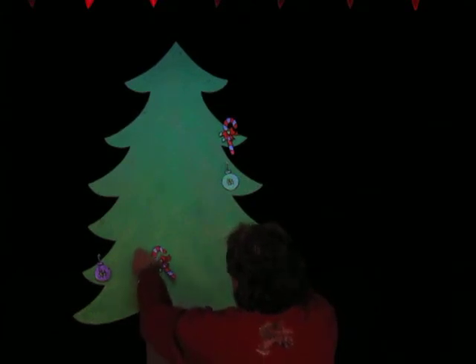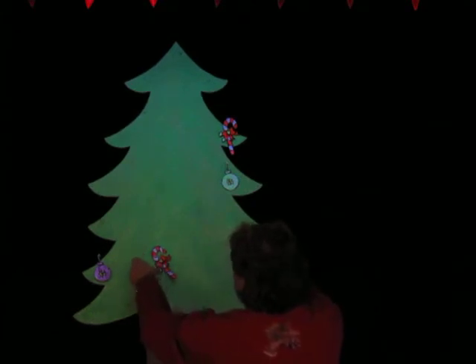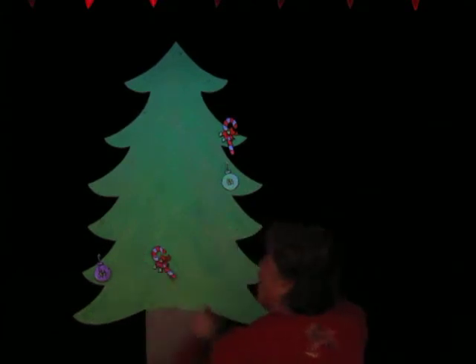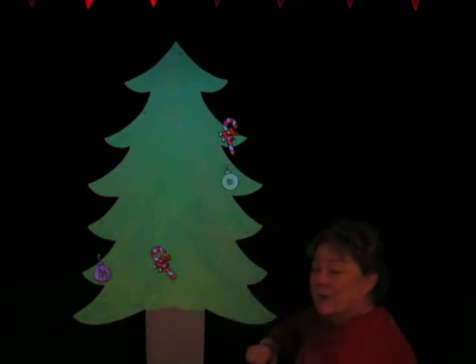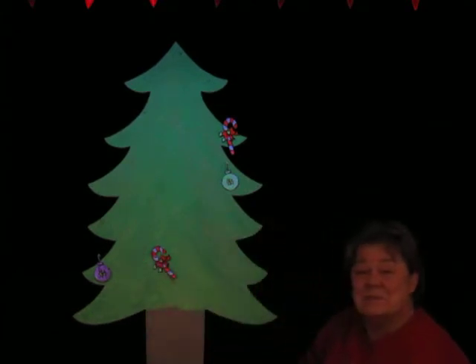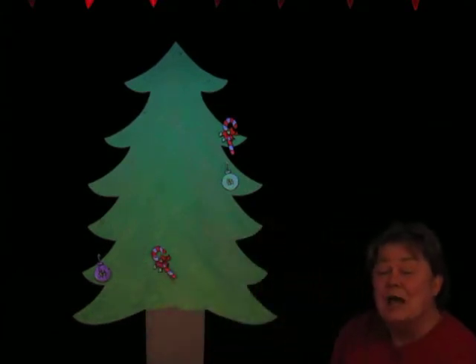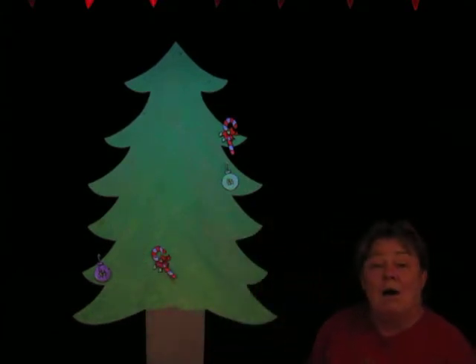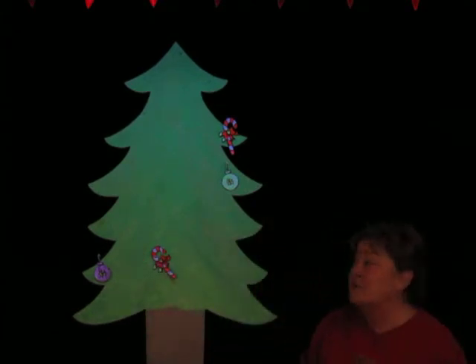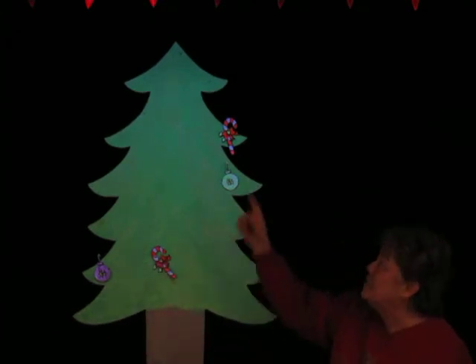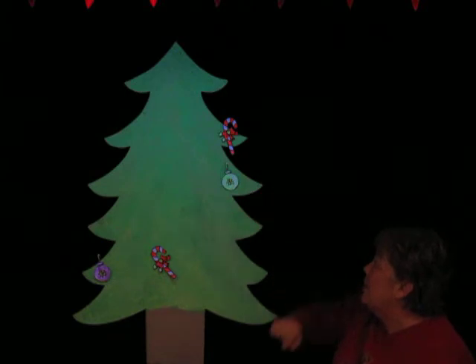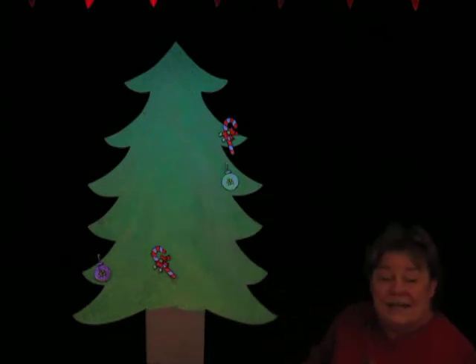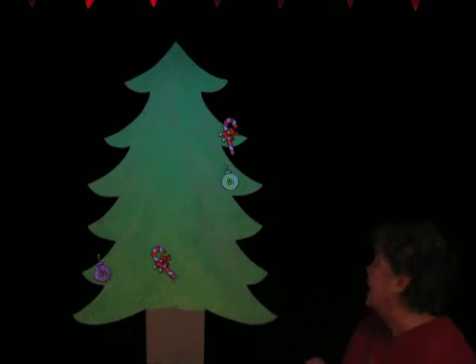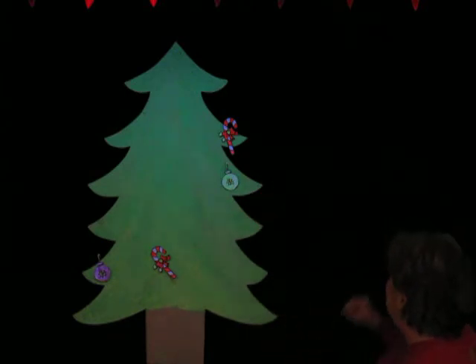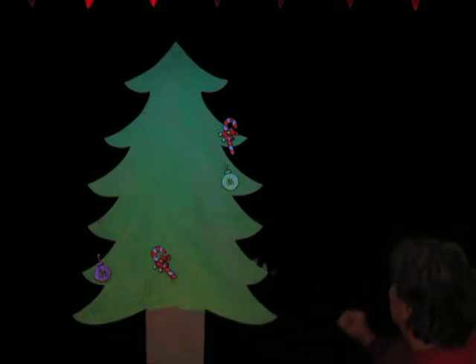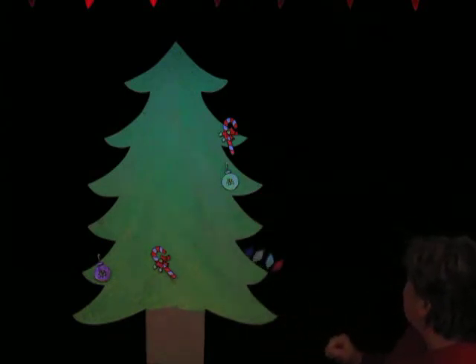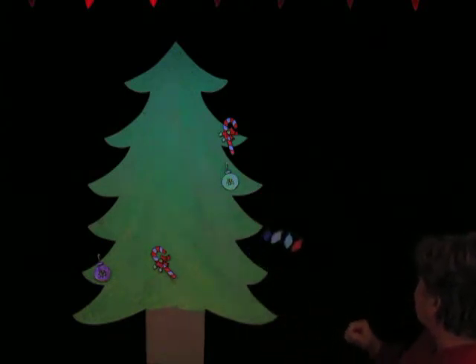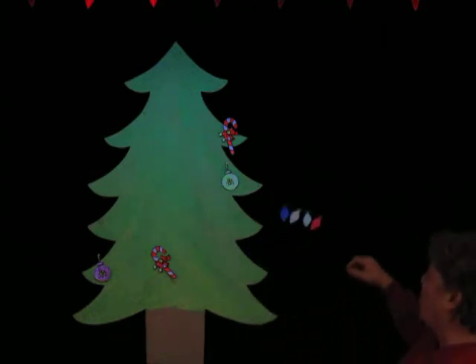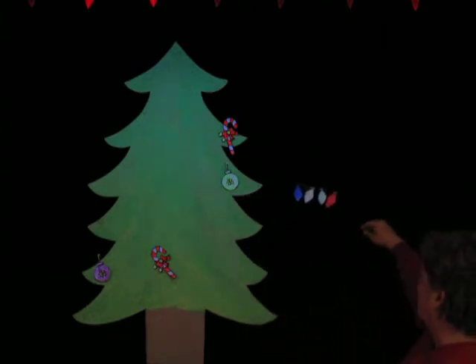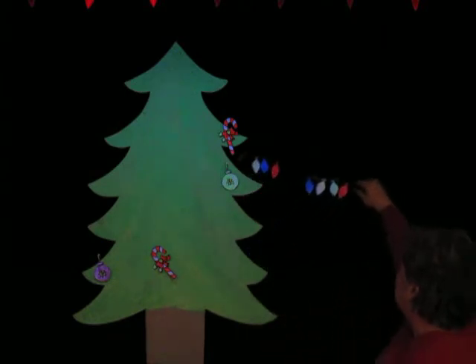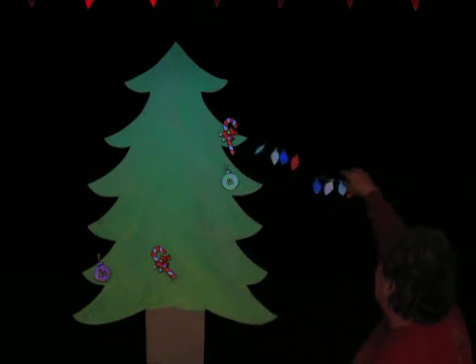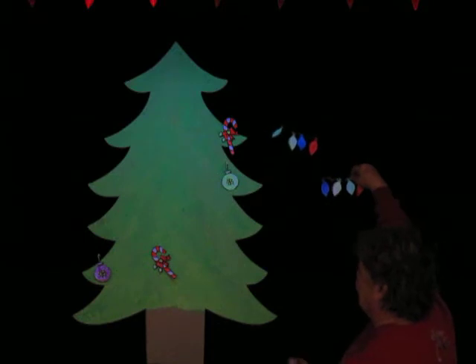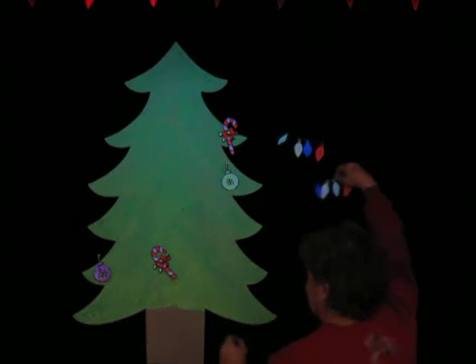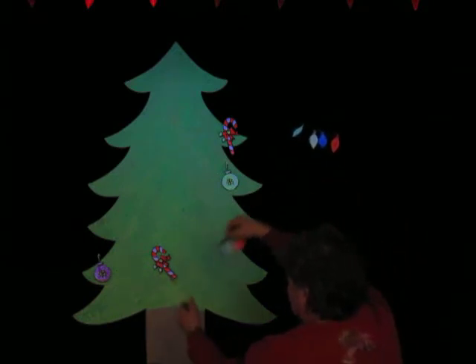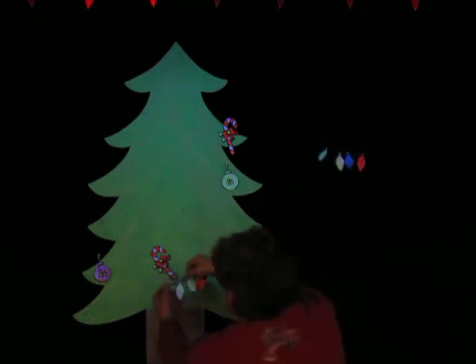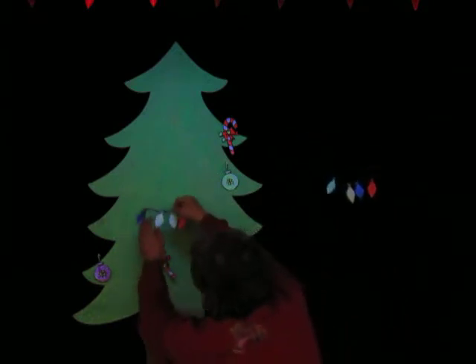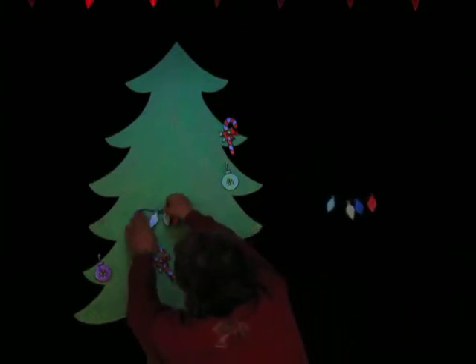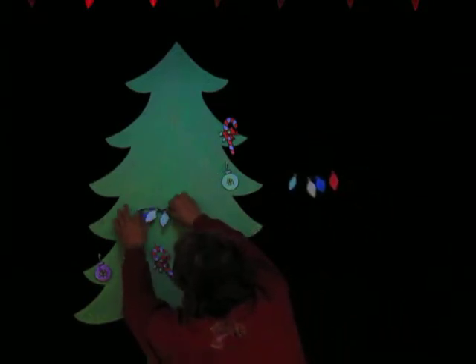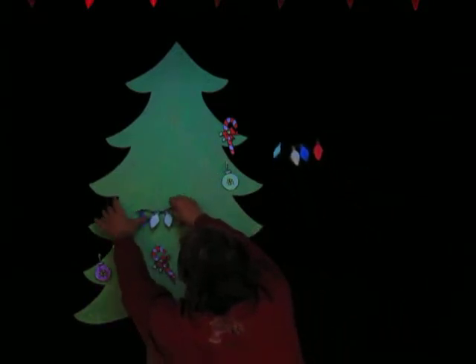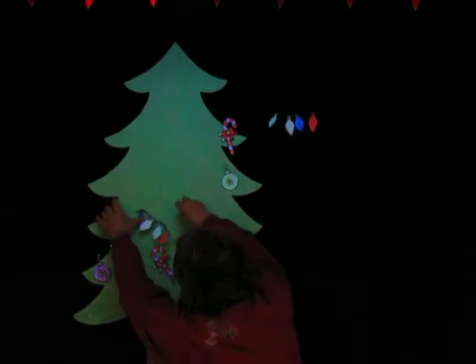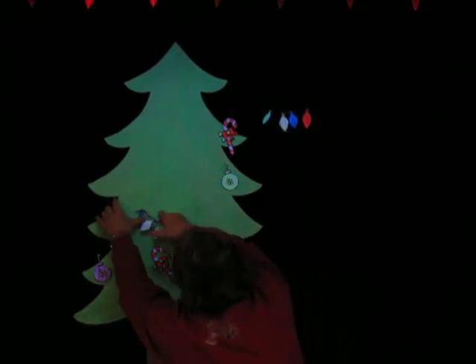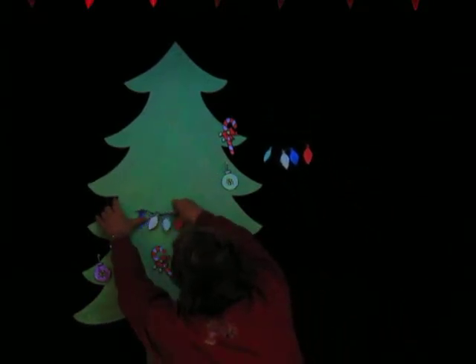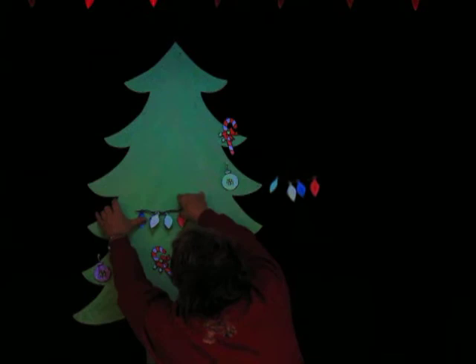Are you ready? Oh Christmas tree, oh Christmas tree, we decorate your branches. Oh, you've got to have lights on a Christmas tree. I'll put that one right there — a lovely string of lights.